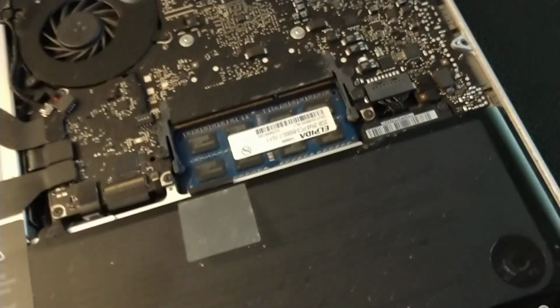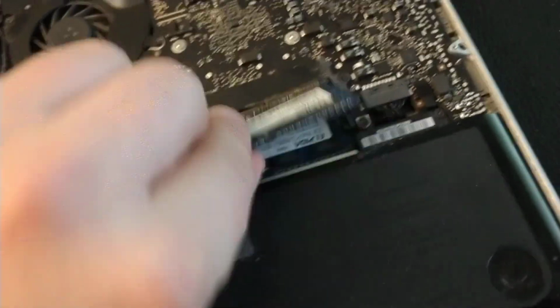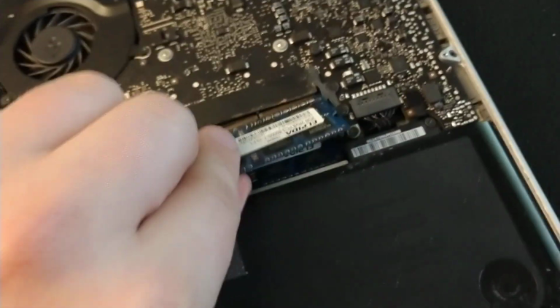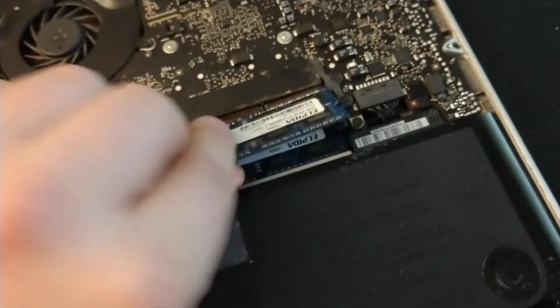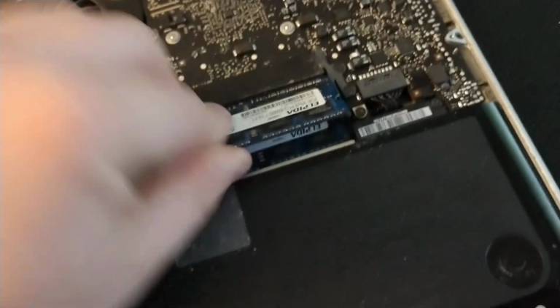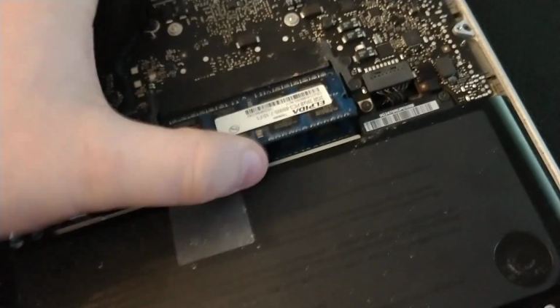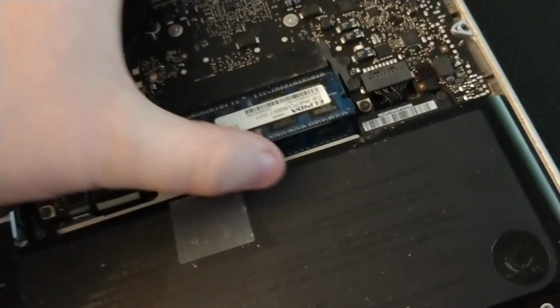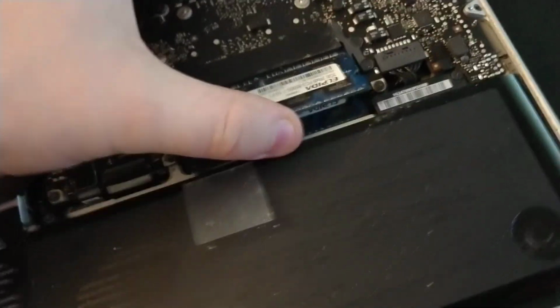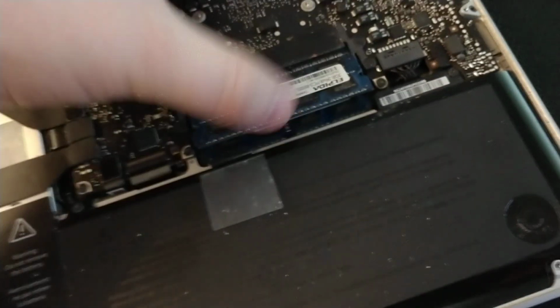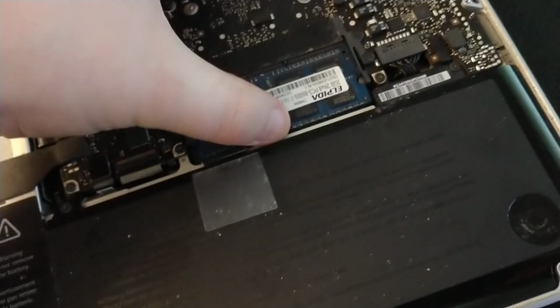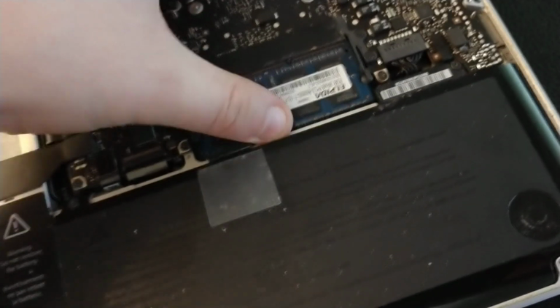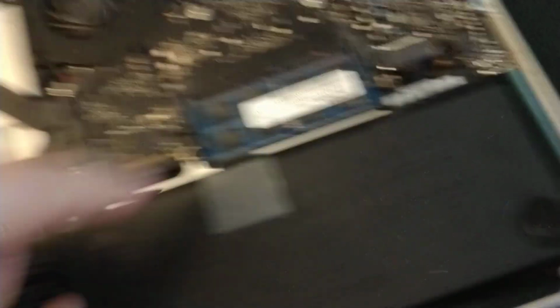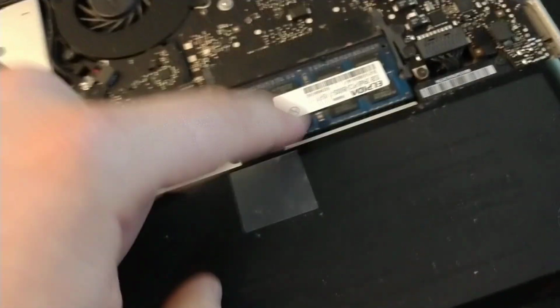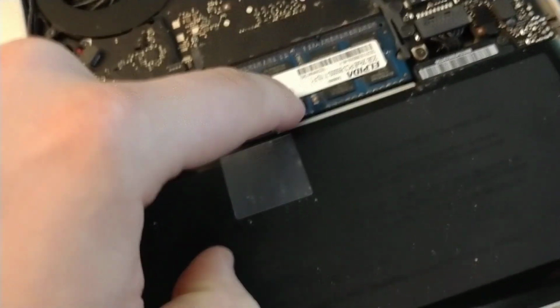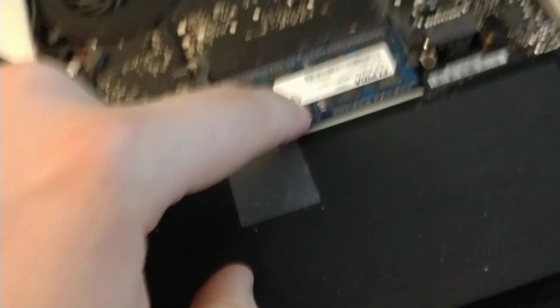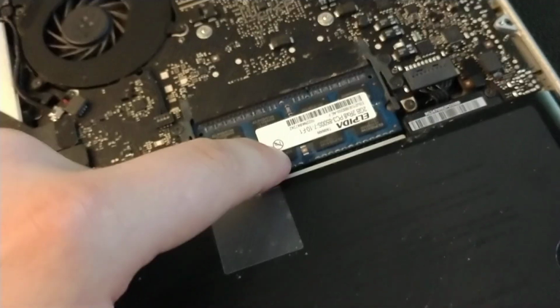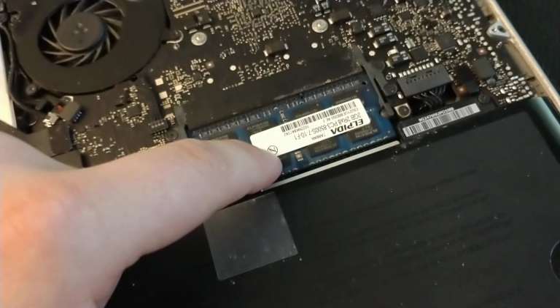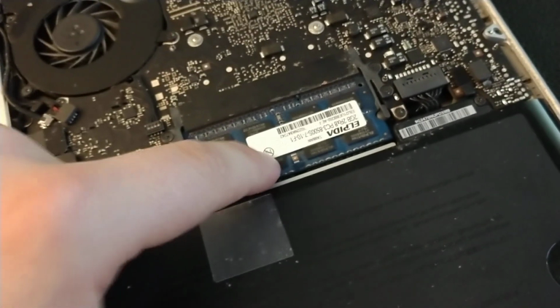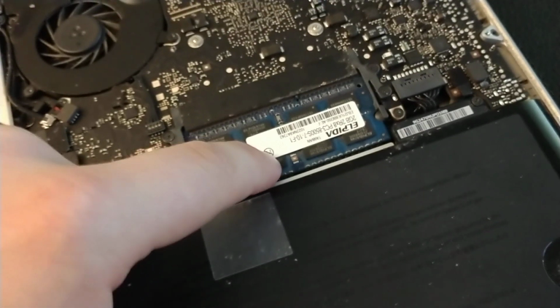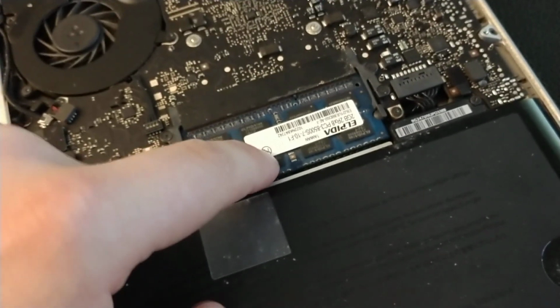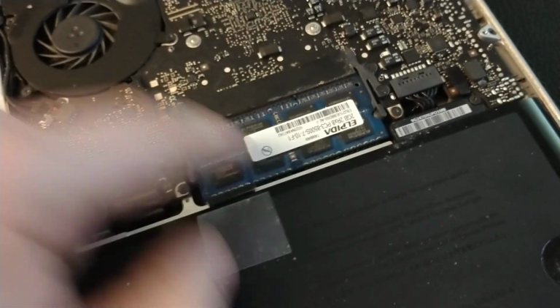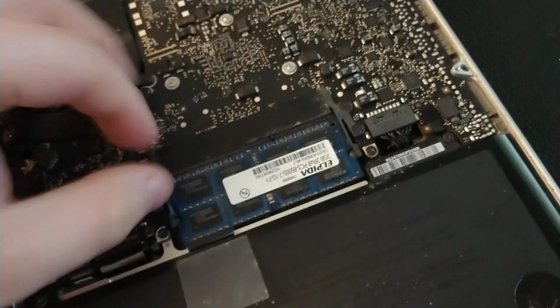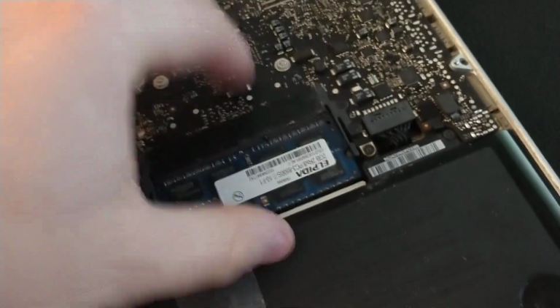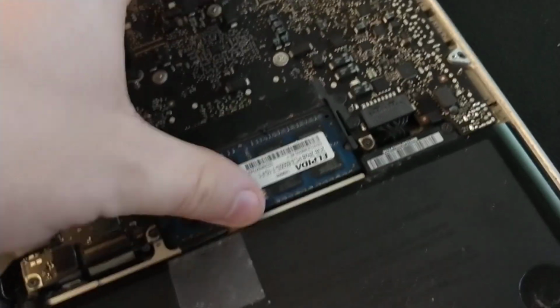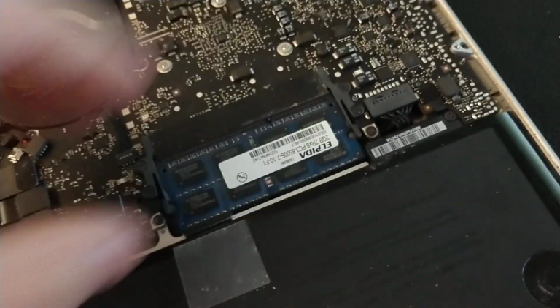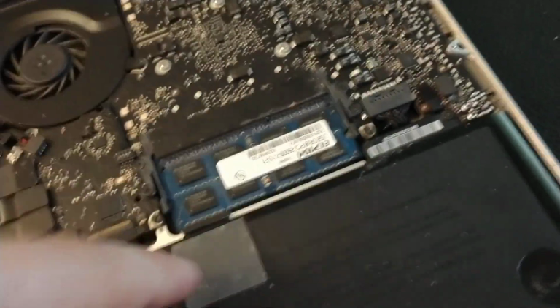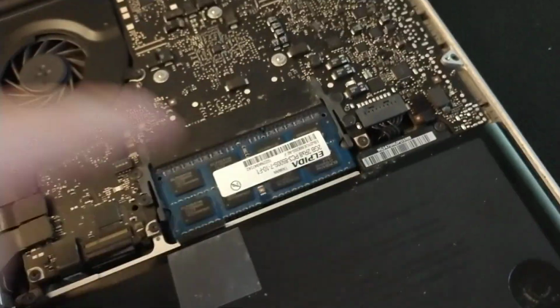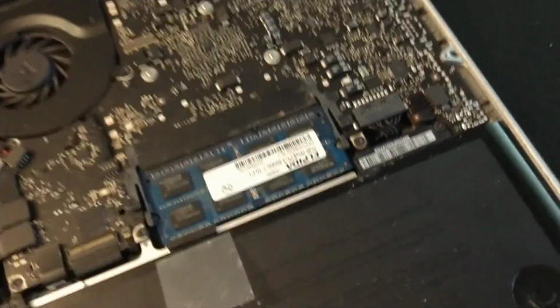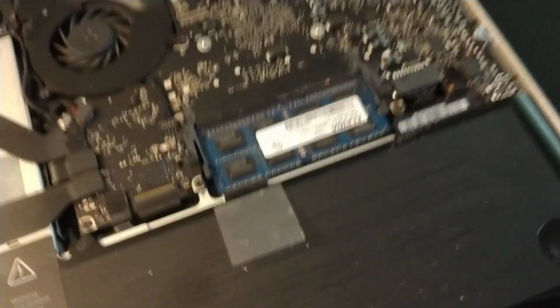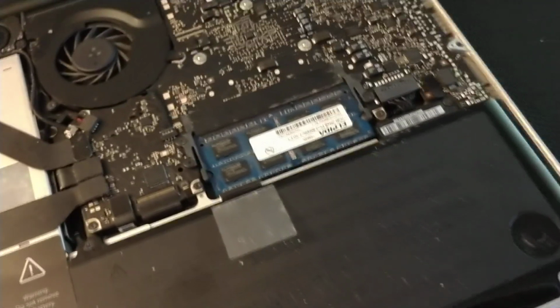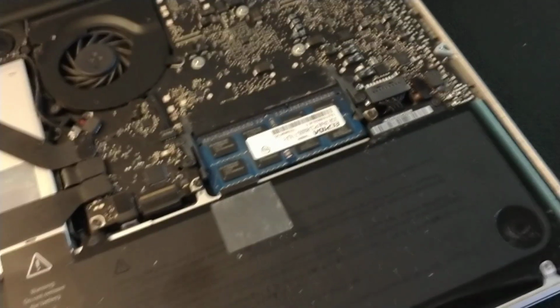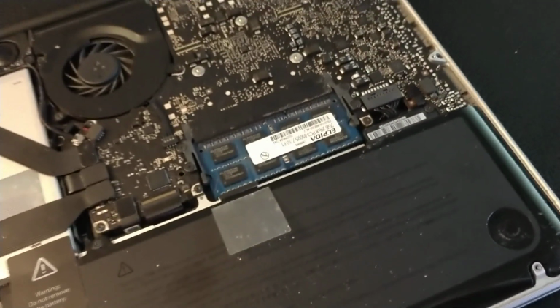Install them back the same way — push it all the way down, then install the top one. As you can see they get kind of loose over time because you move the laptop, and that's what causes the three beeps.